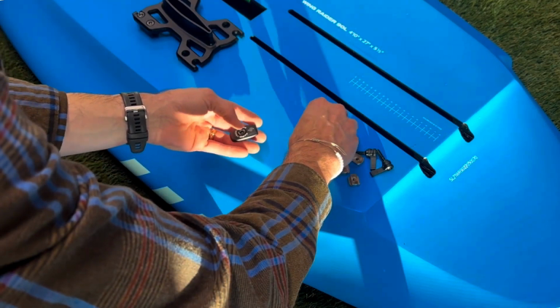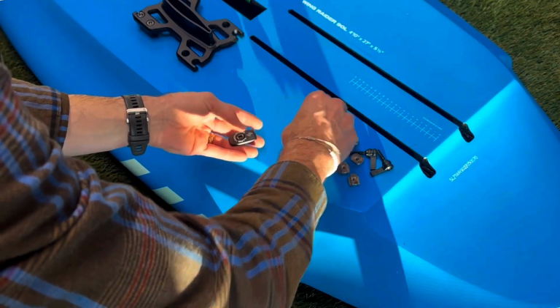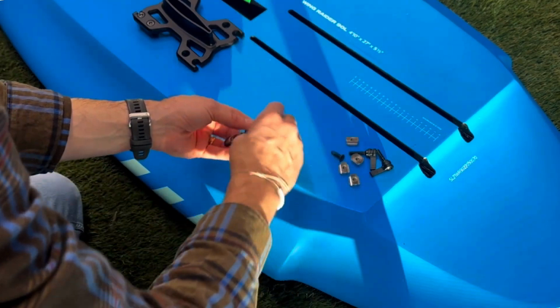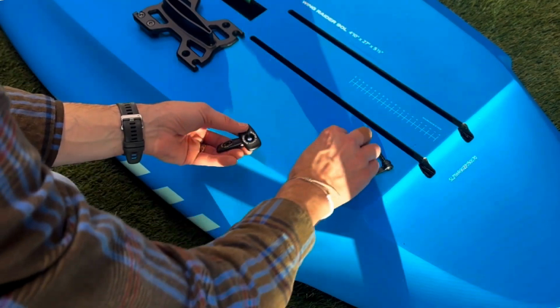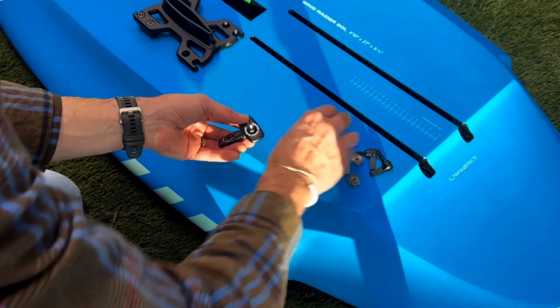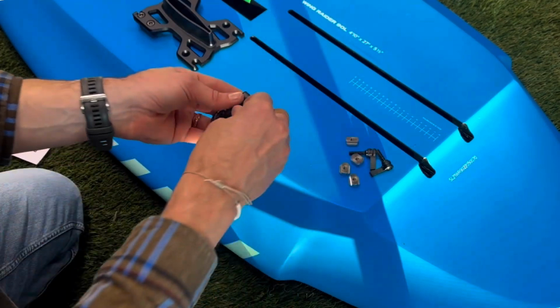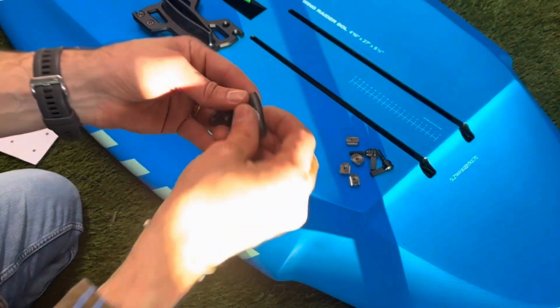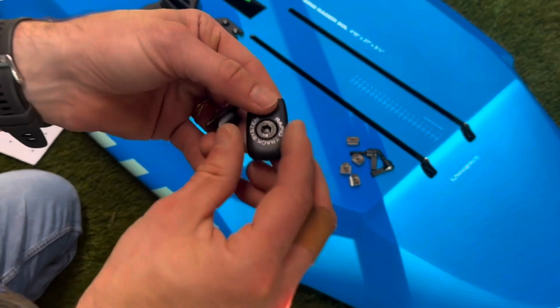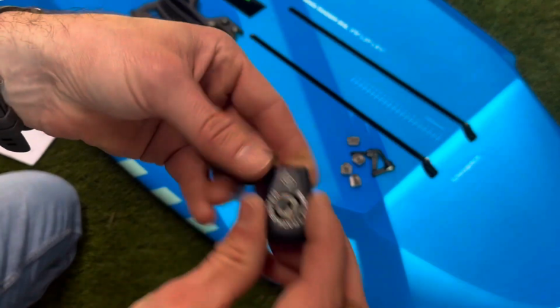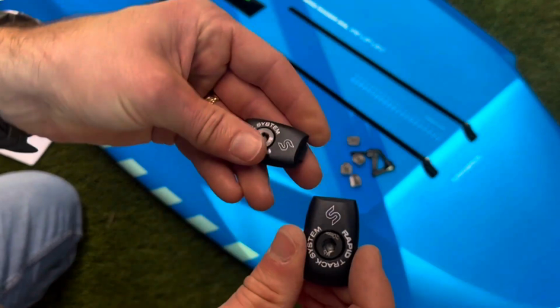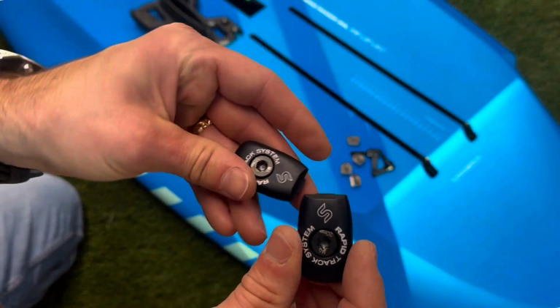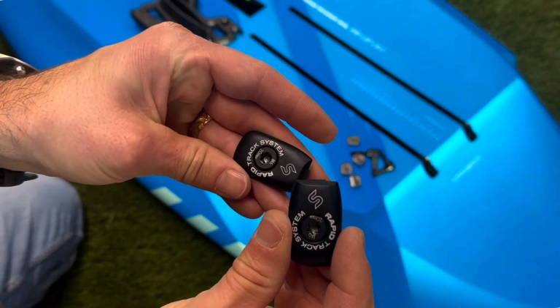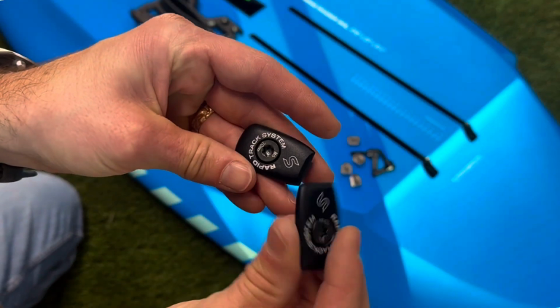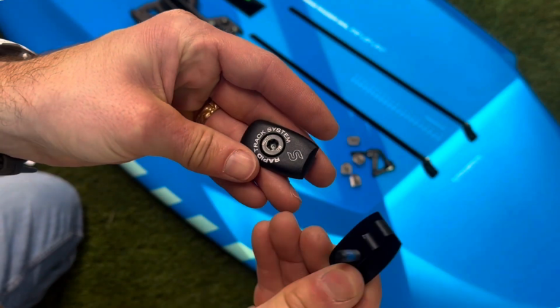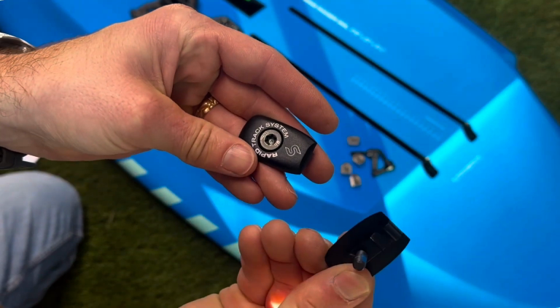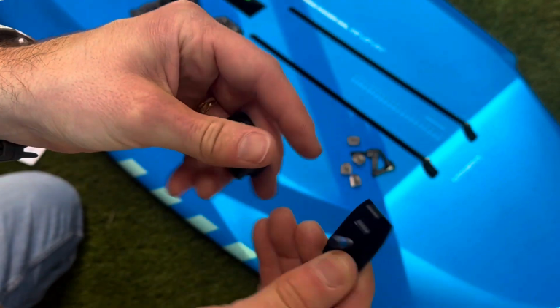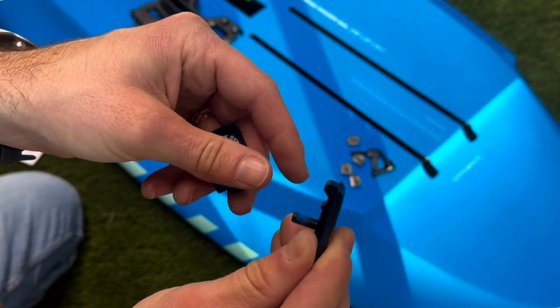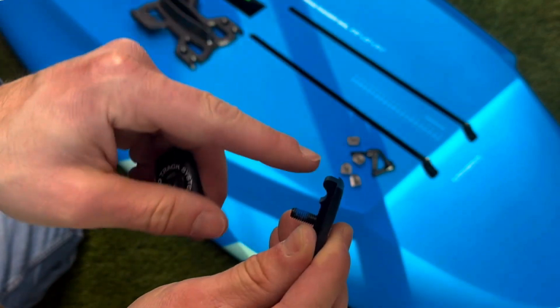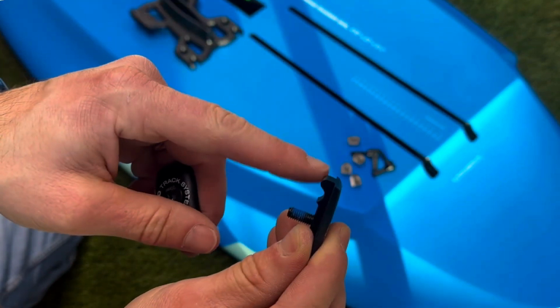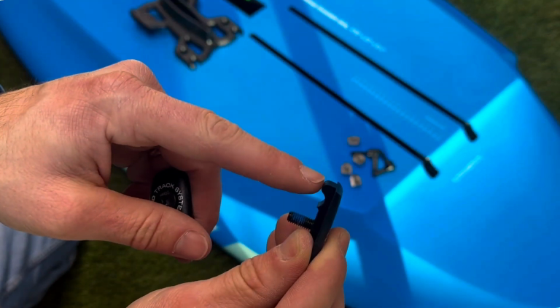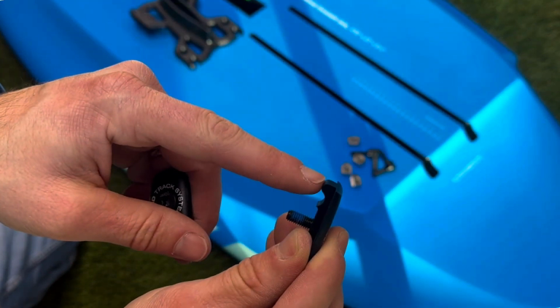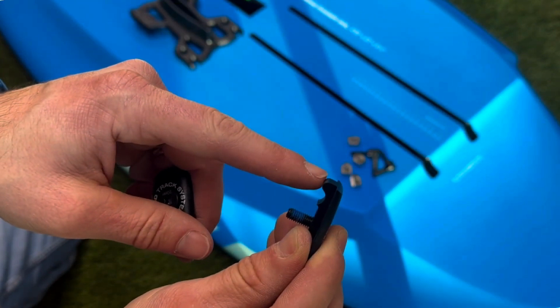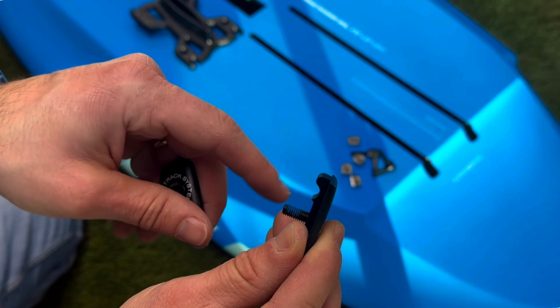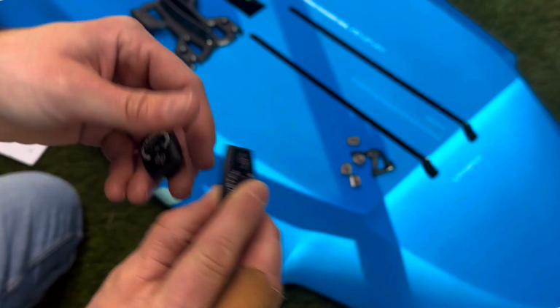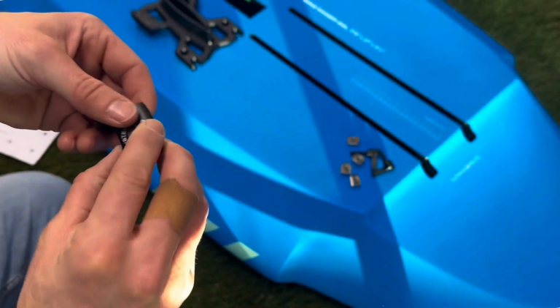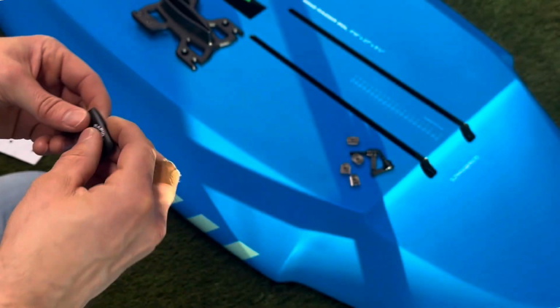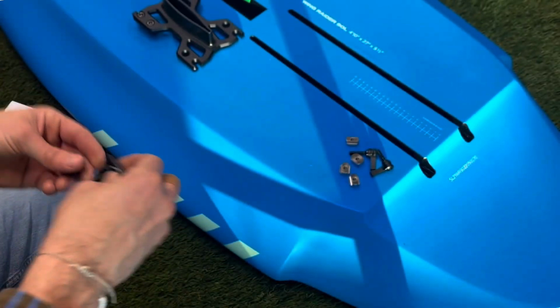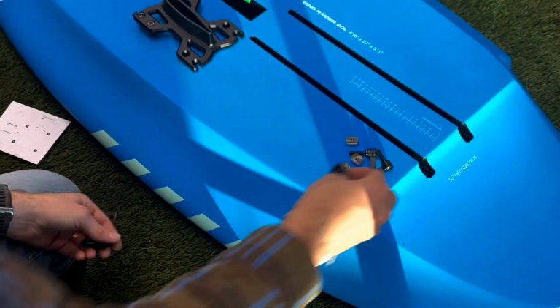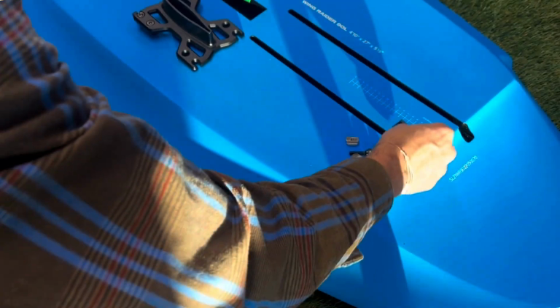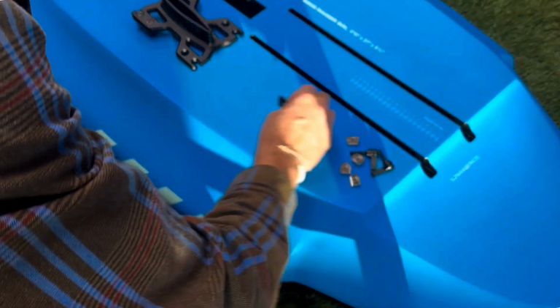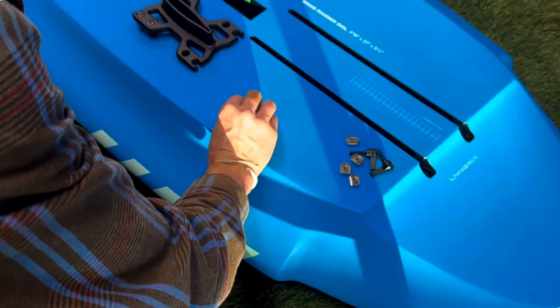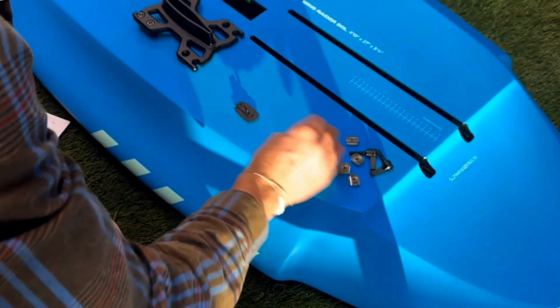We're going to install the board hardware here and then see how this works. These are the pieces that the actual tongs interface with inside the board track.